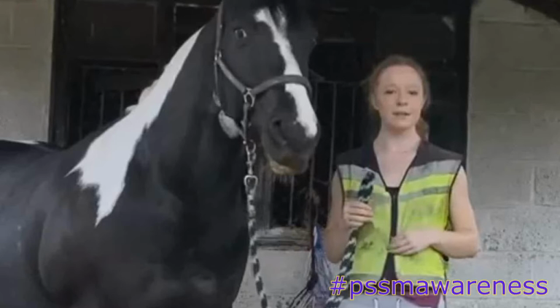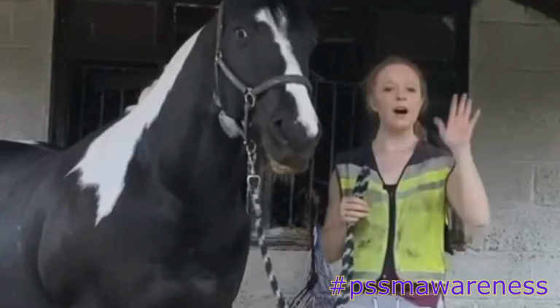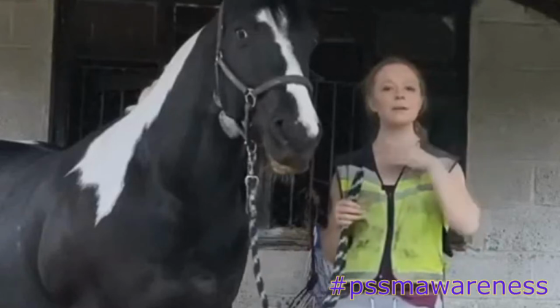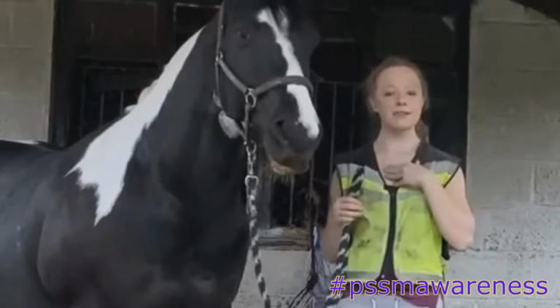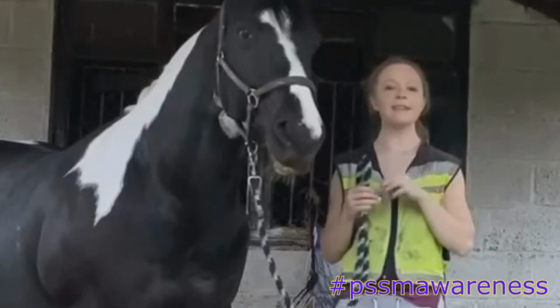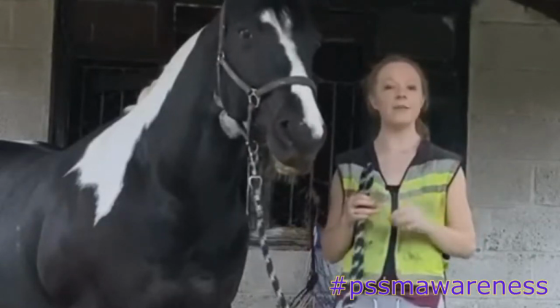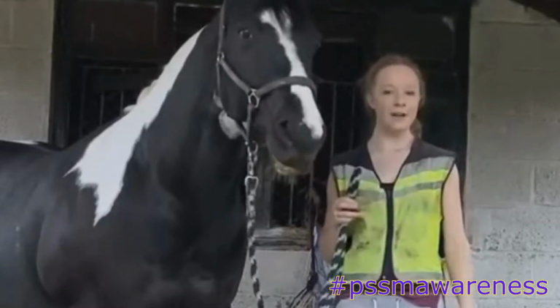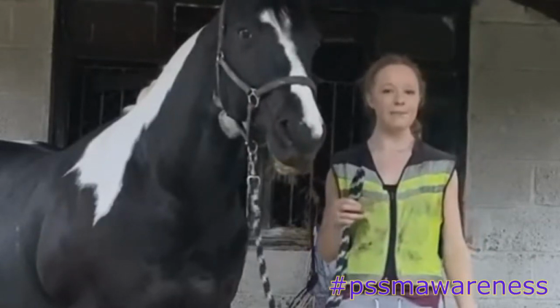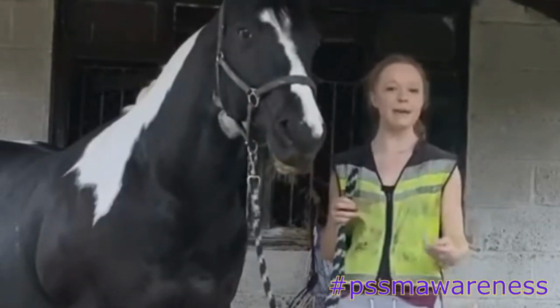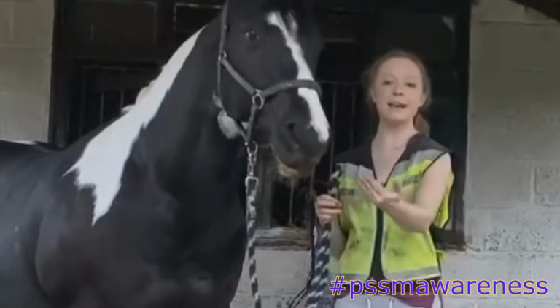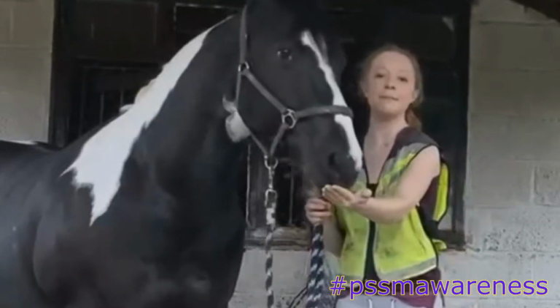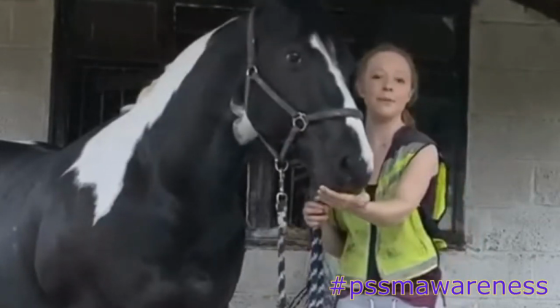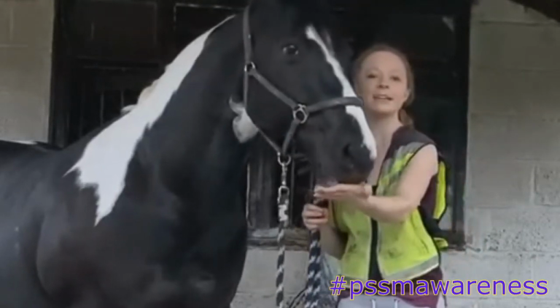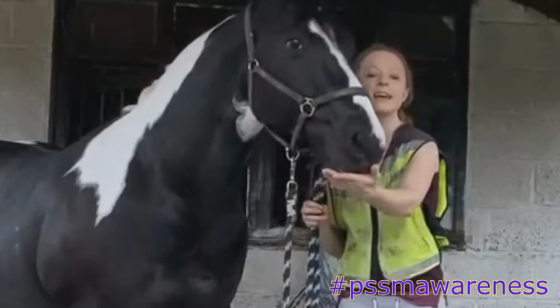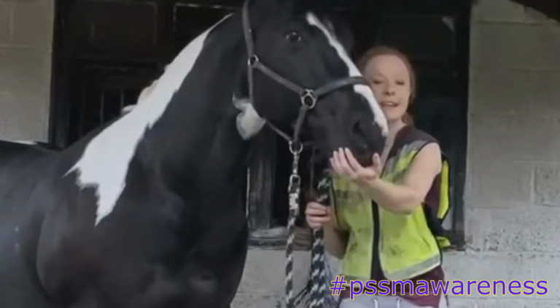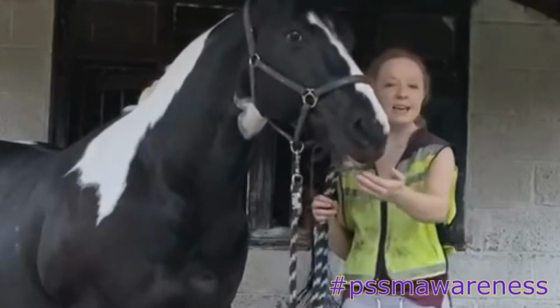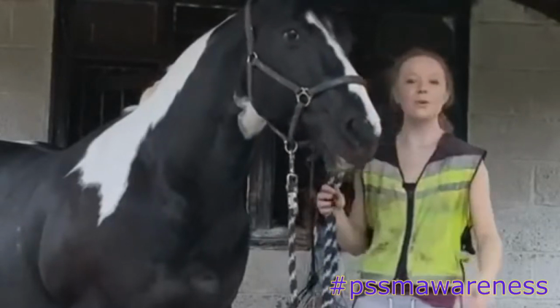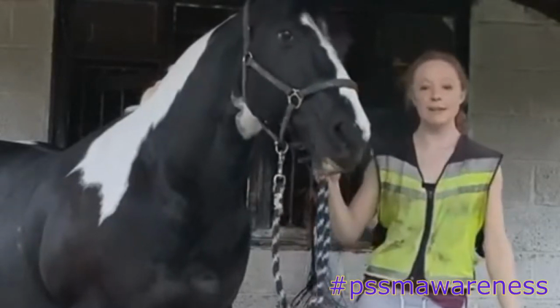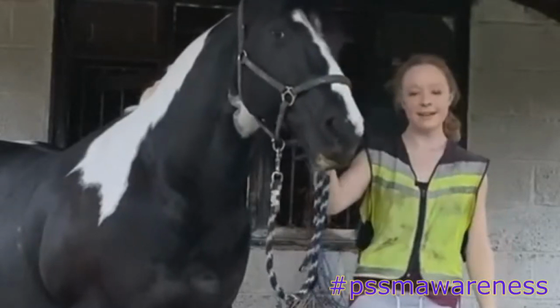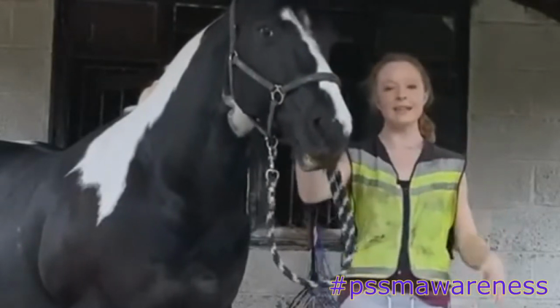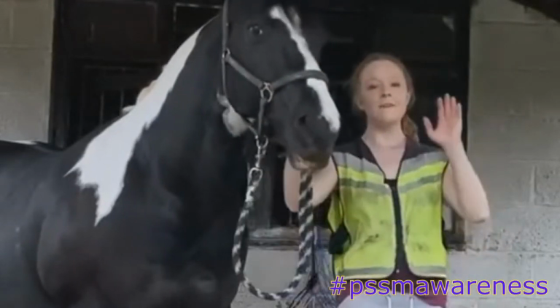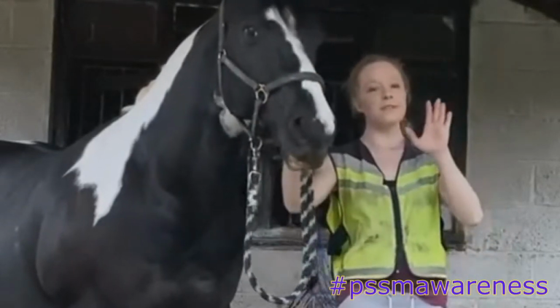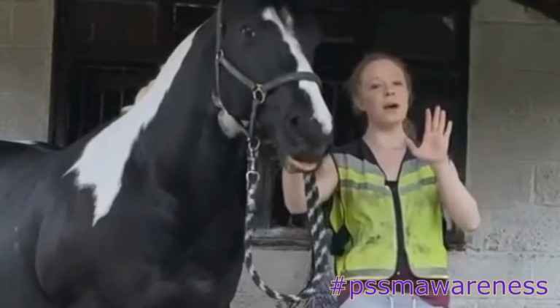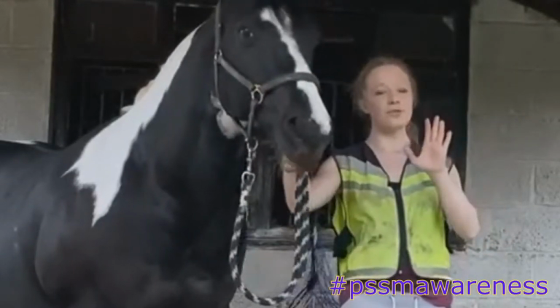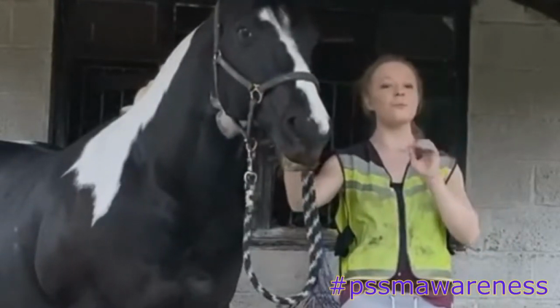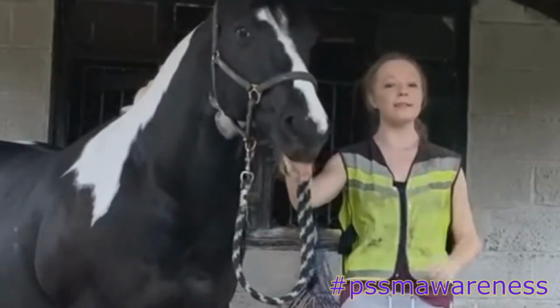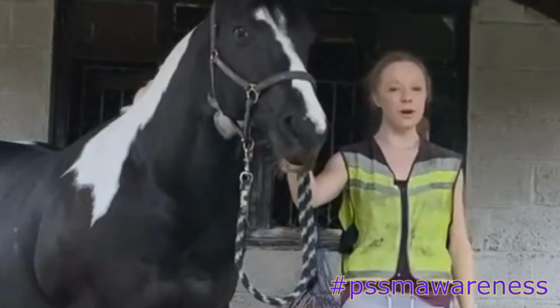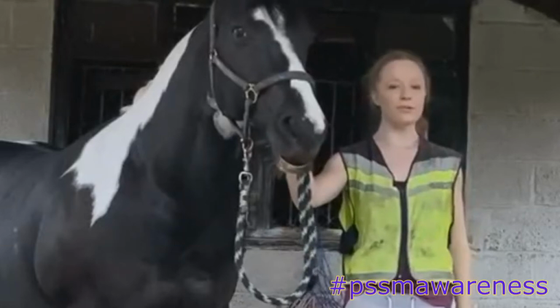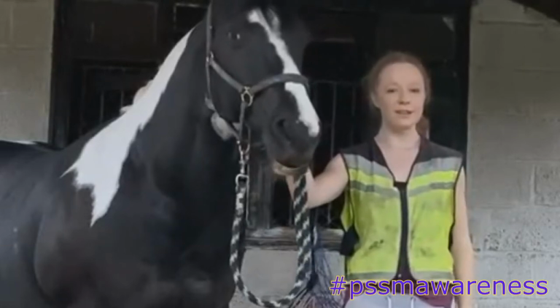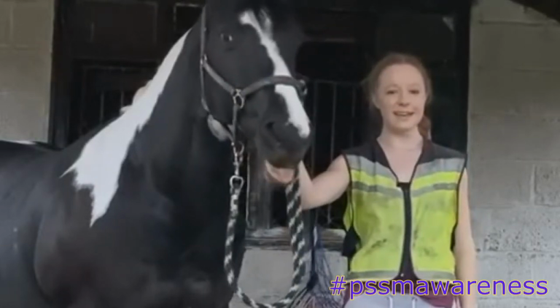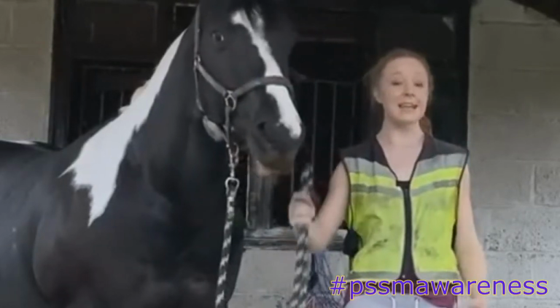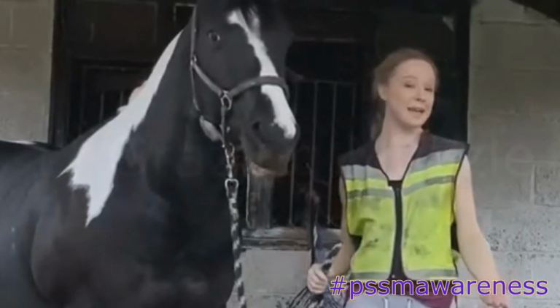Hi everybody, my name is Christine. I am the founder and admin of PSSM and MFM Awareness. Today we're going to be discussing 5 different ways to reduce your PSSM-1 horse's grass intake. Let's begin!